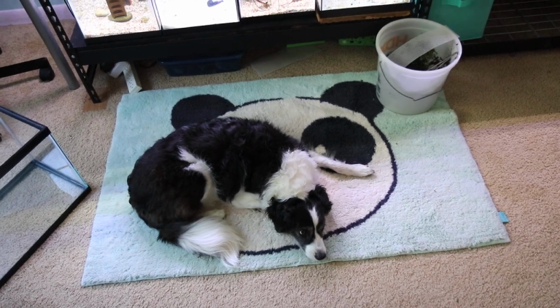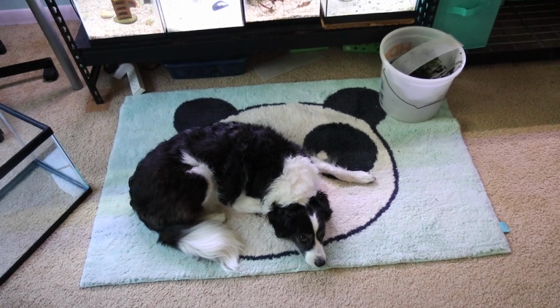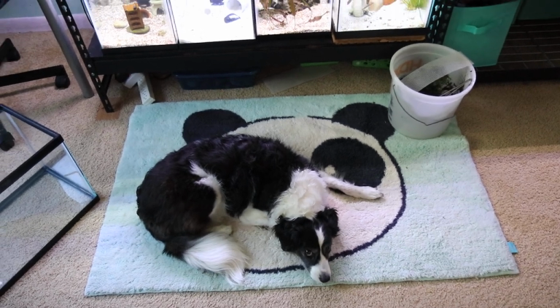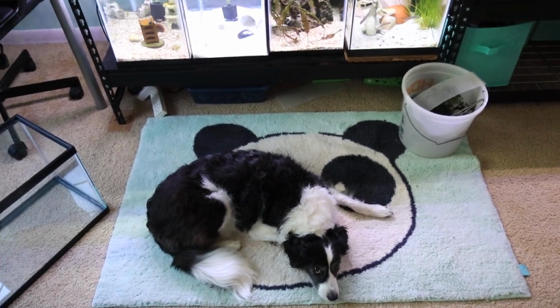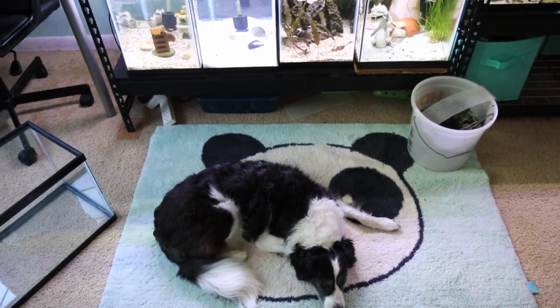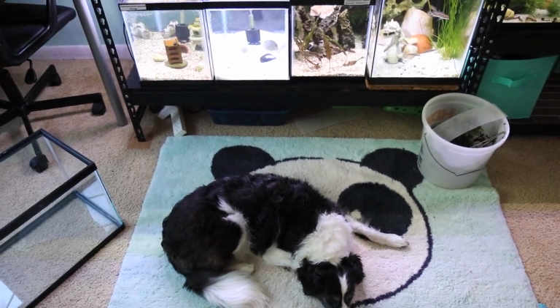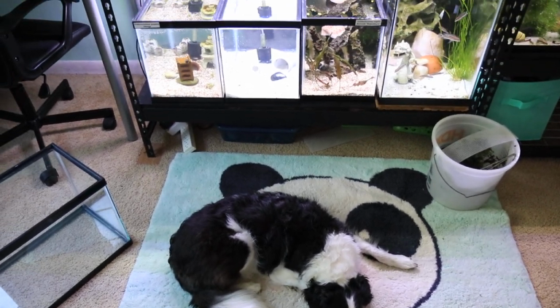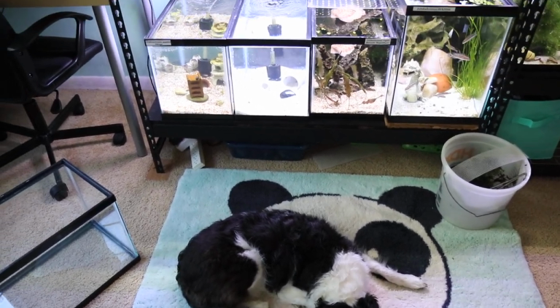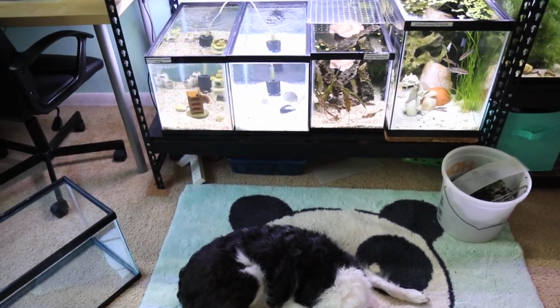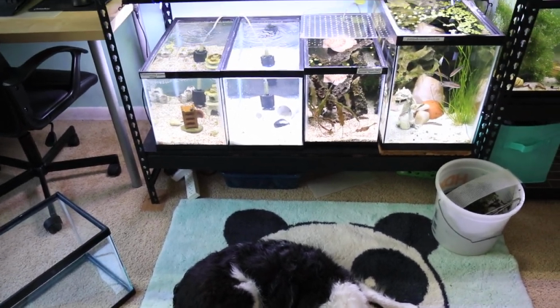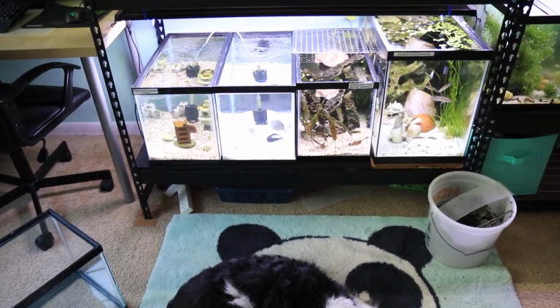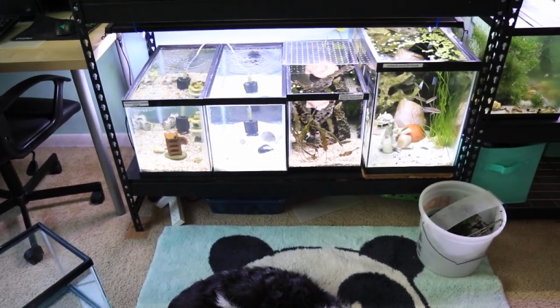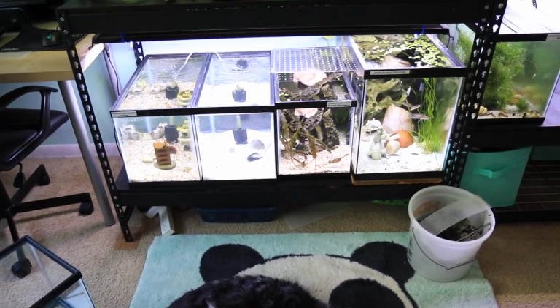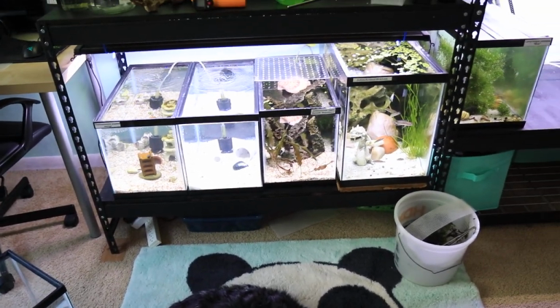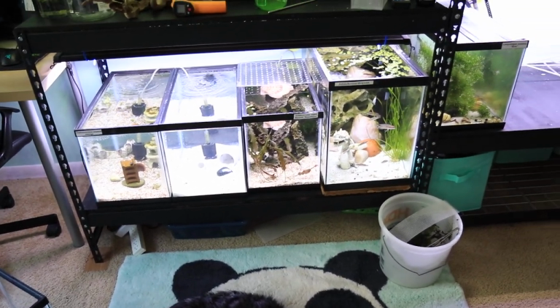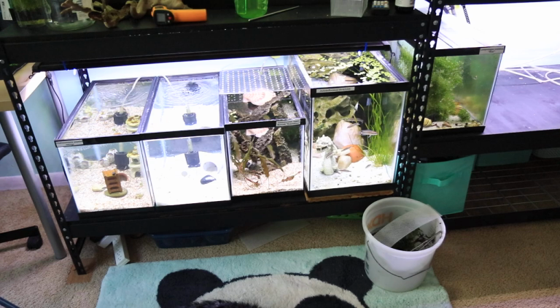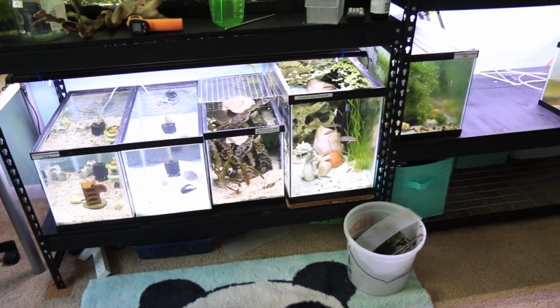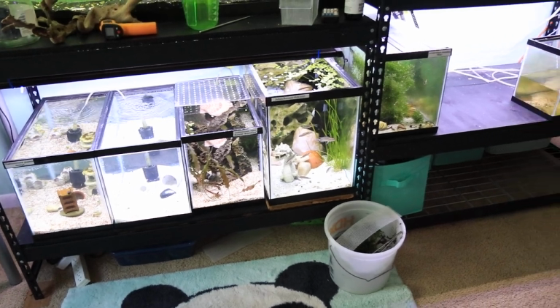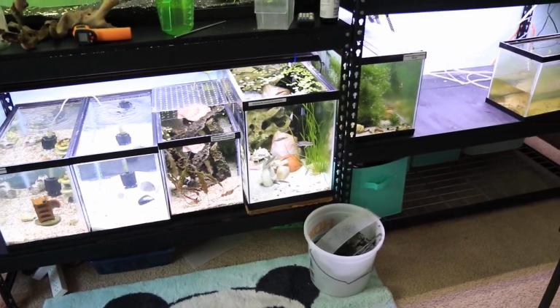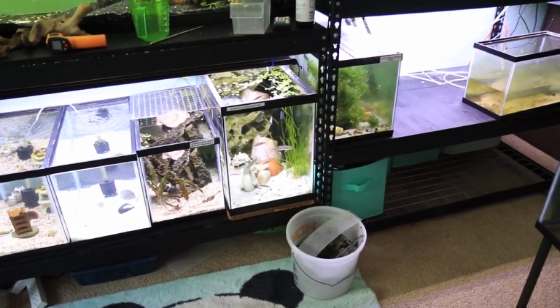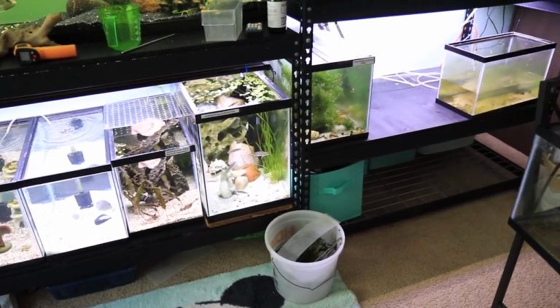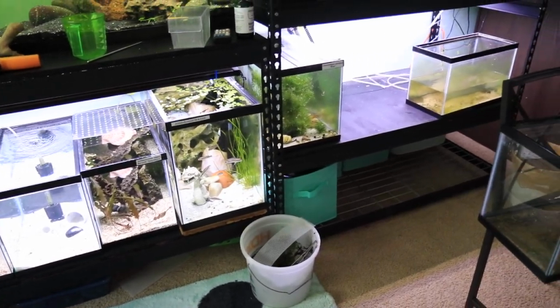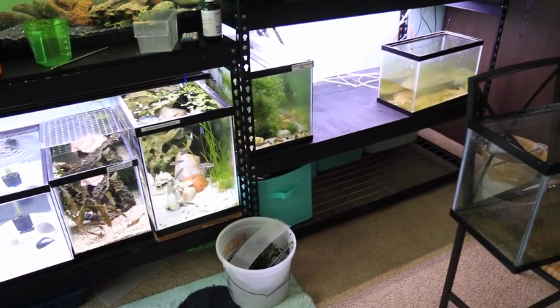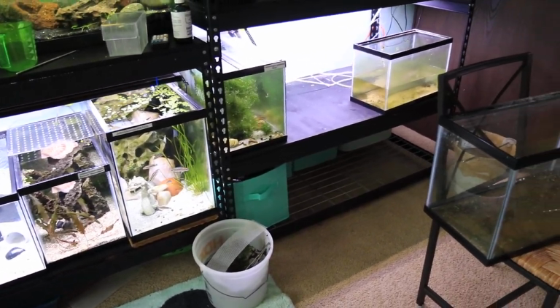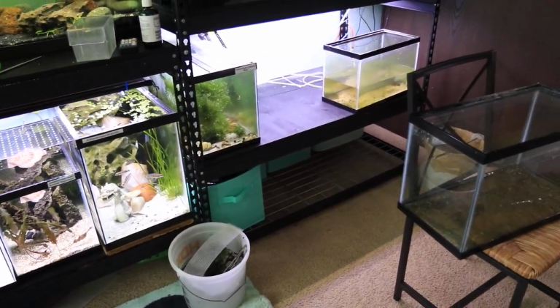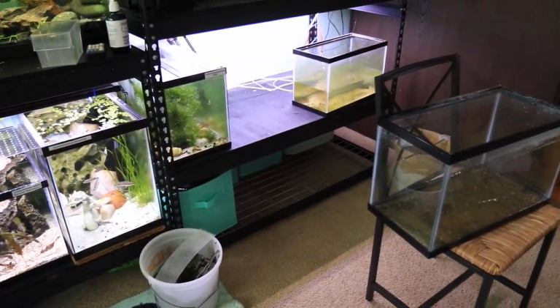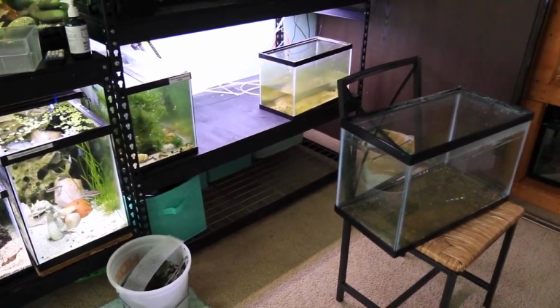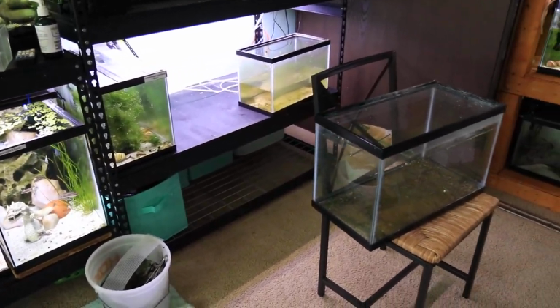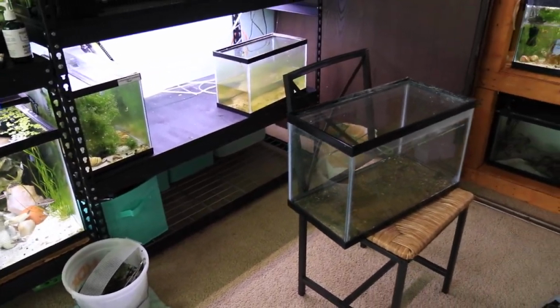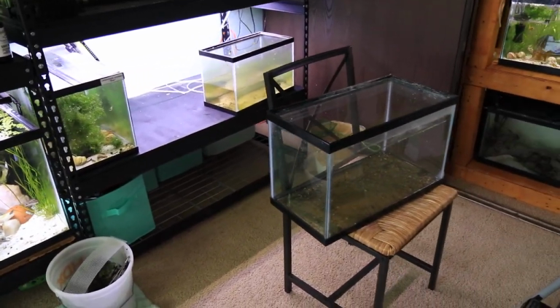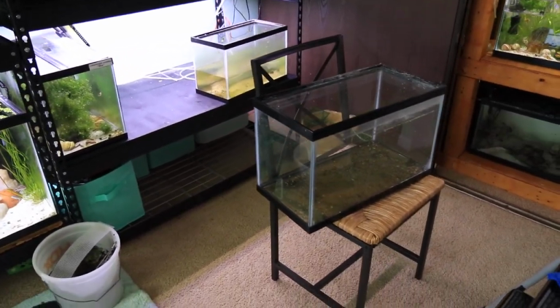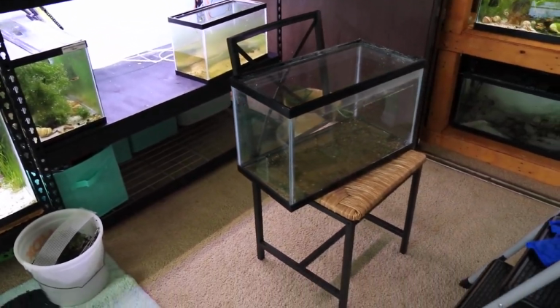Hello and welcome back to Creative Pet Keeping. I wanted to give you a really simple and quick unedited update of what I've been working on in the fish room.